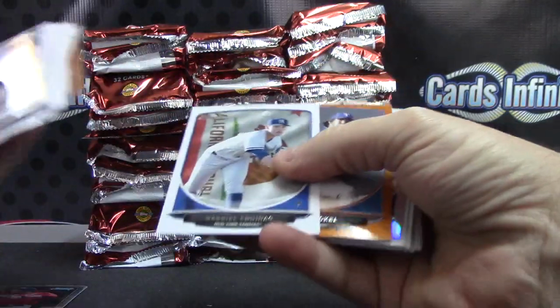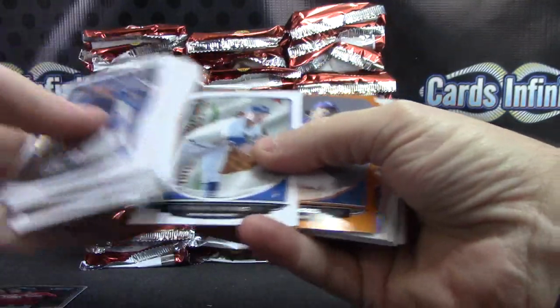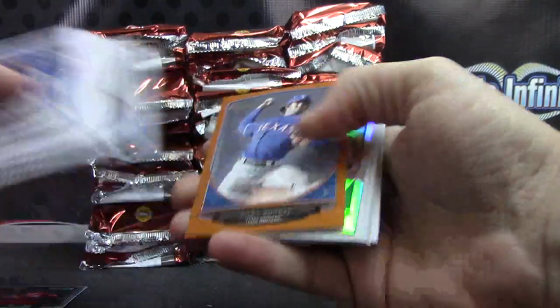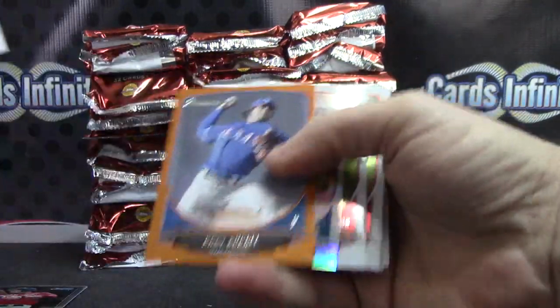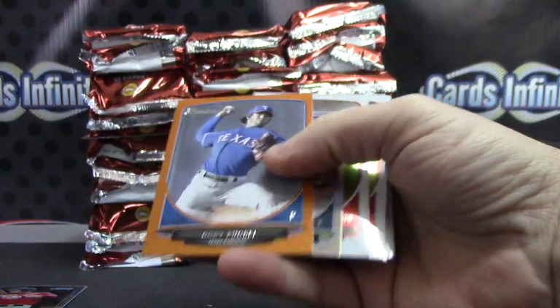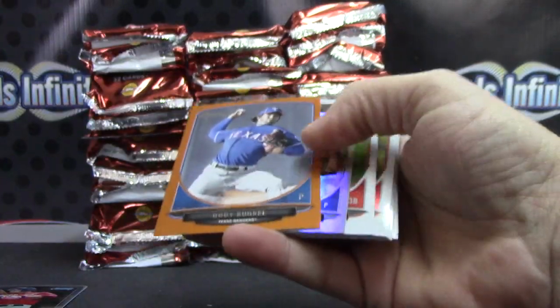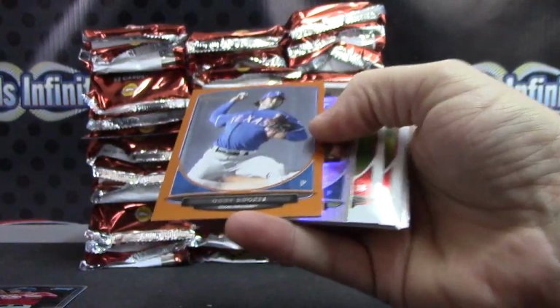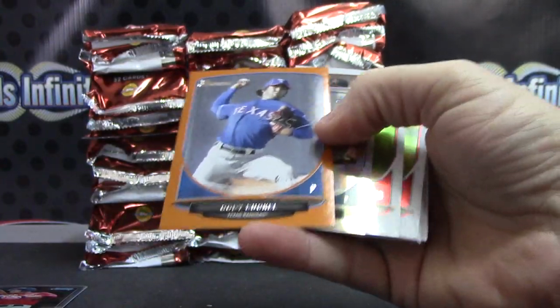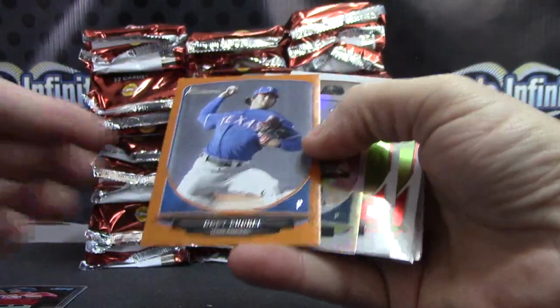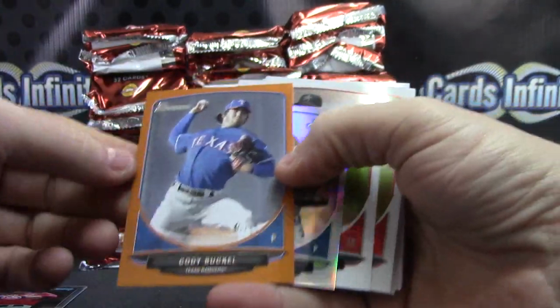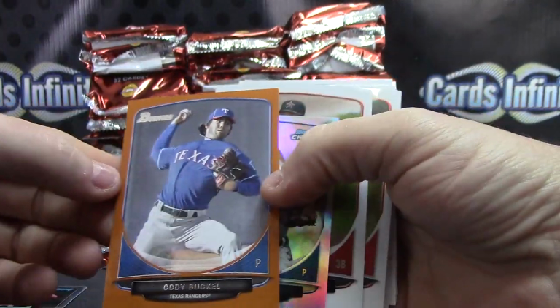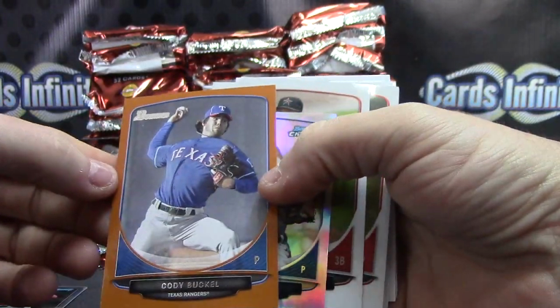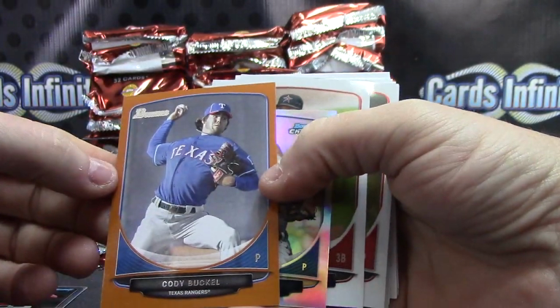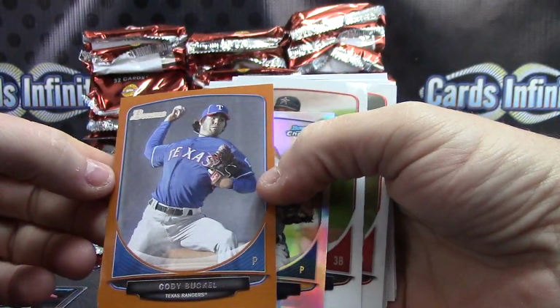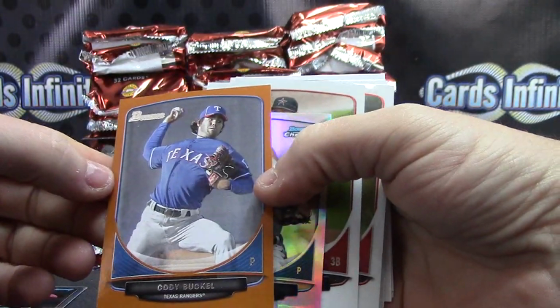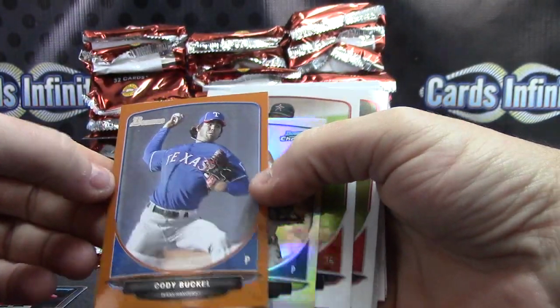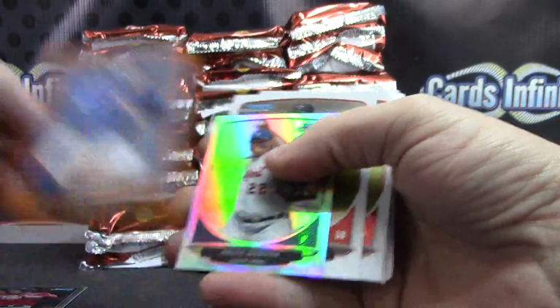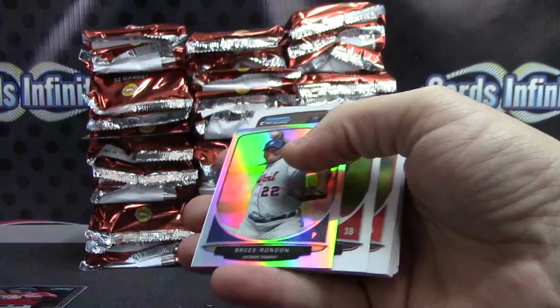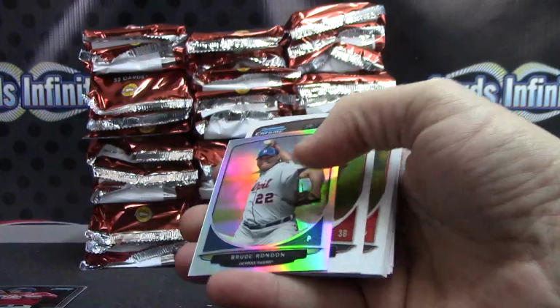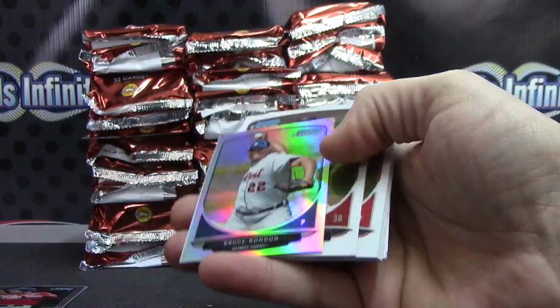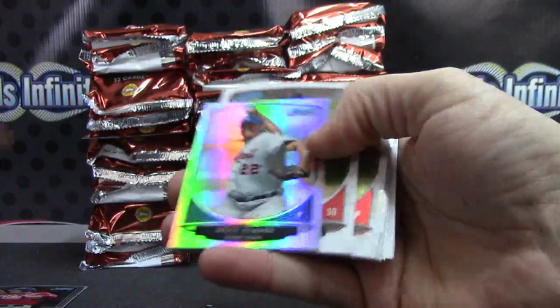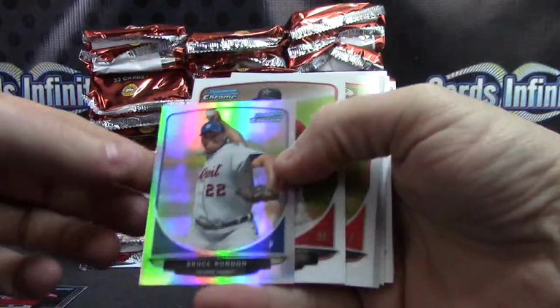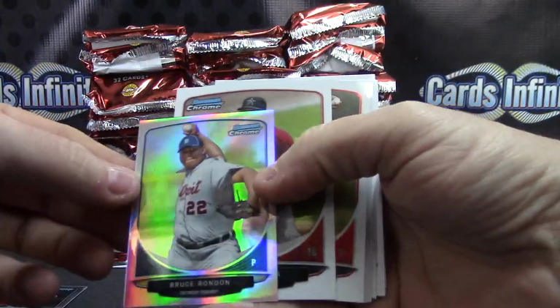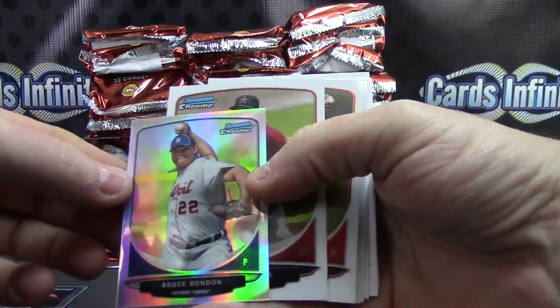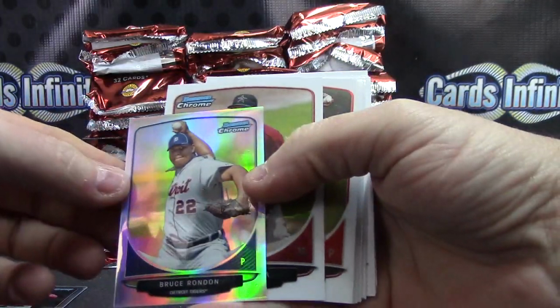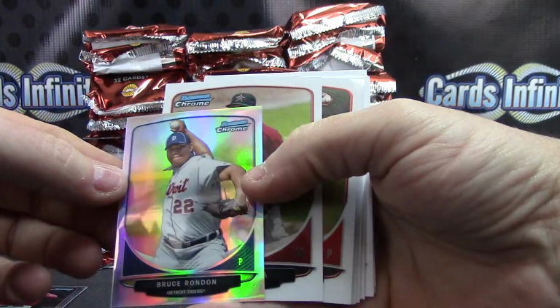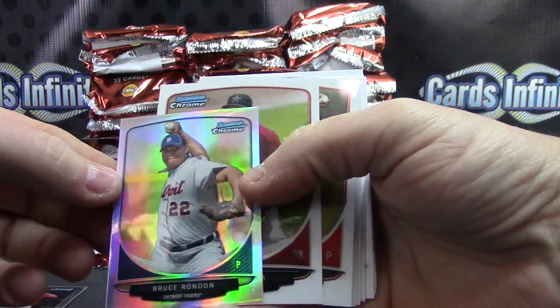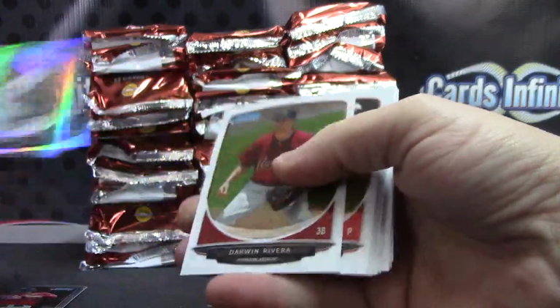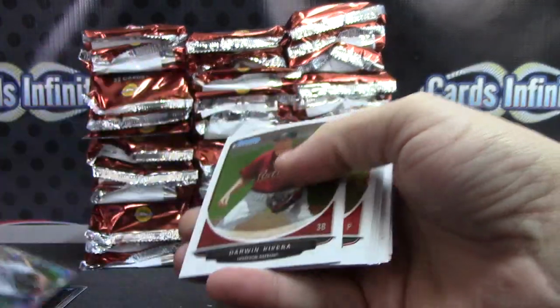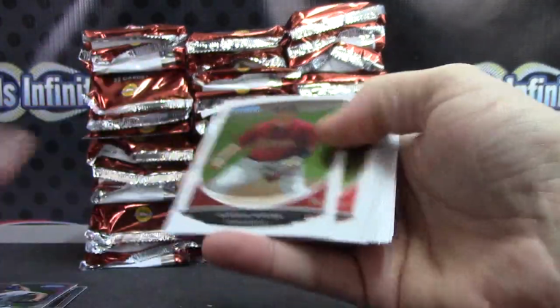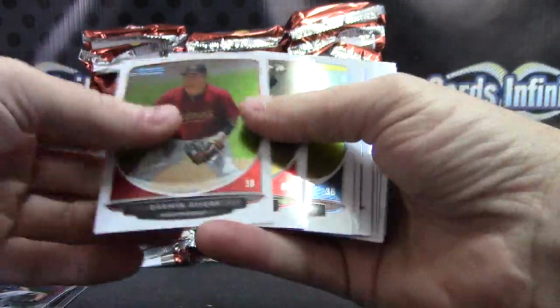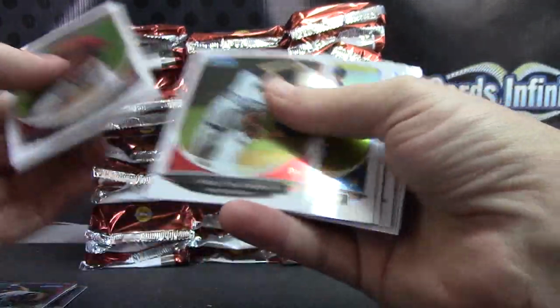Here's a numbered Cody Buckle — that's the orange numbered to 250. Bruce Rondon is the mini.